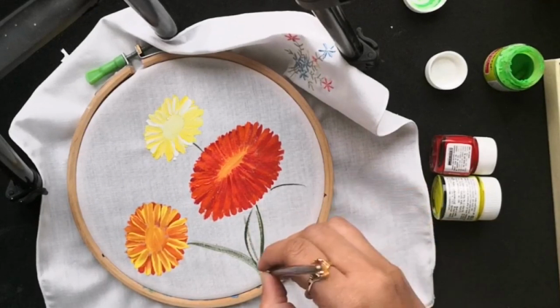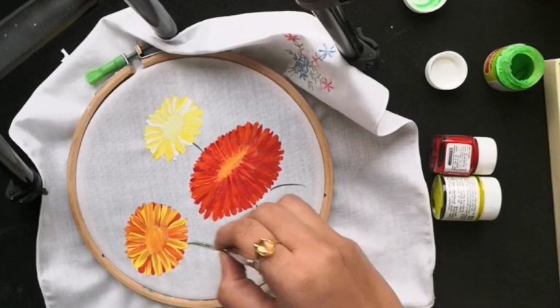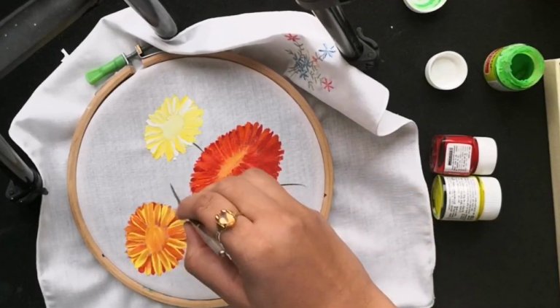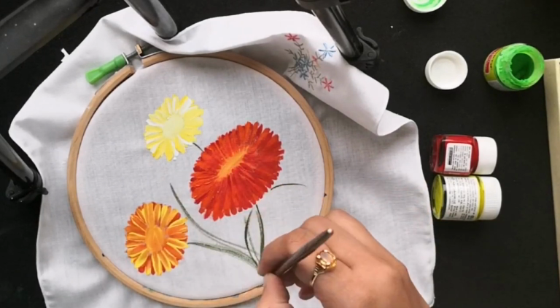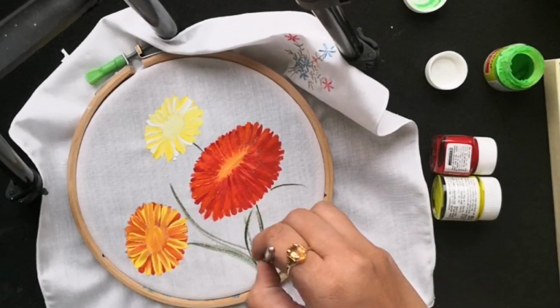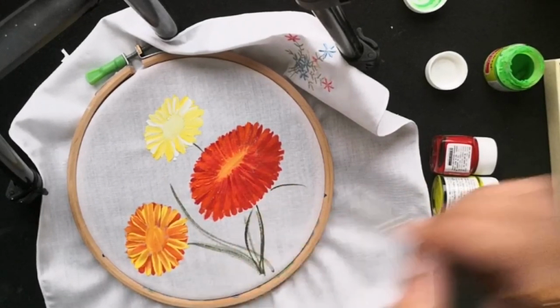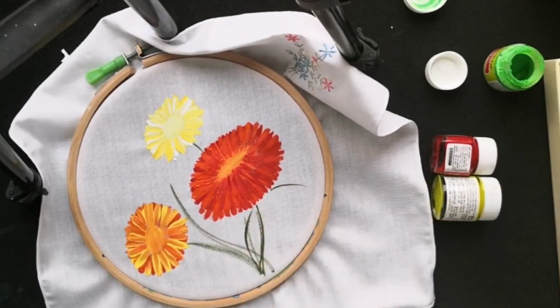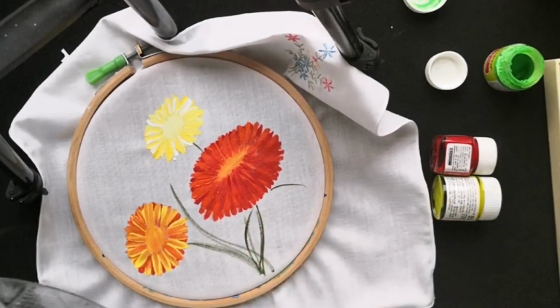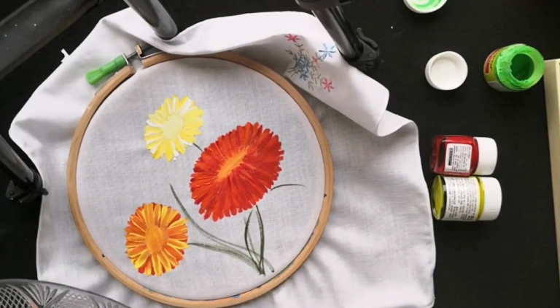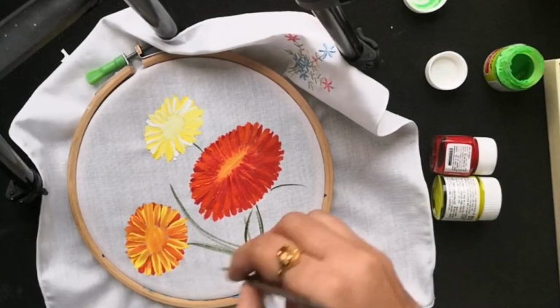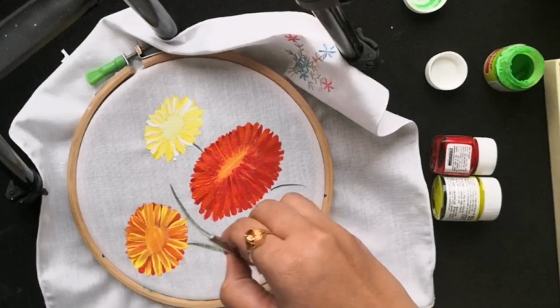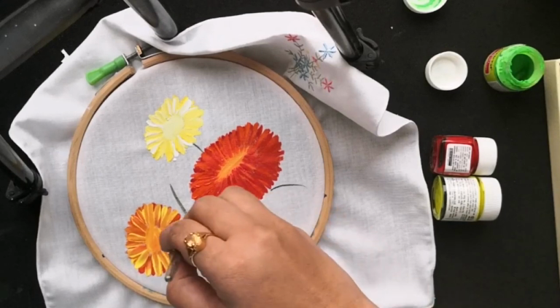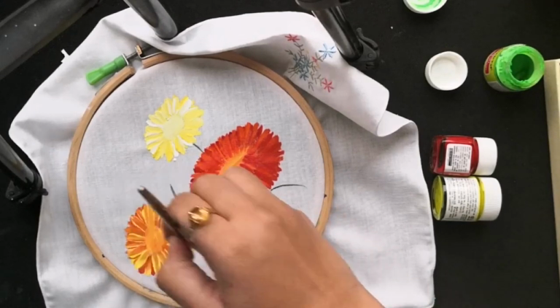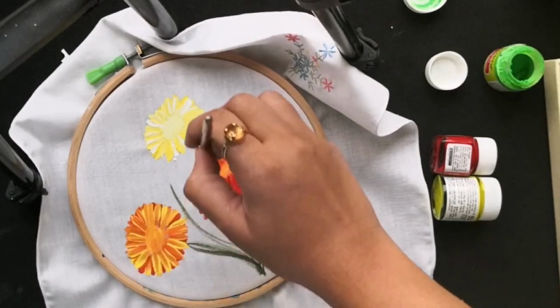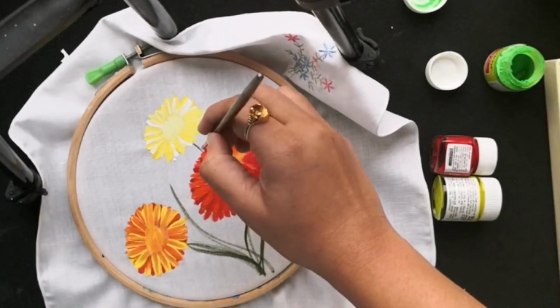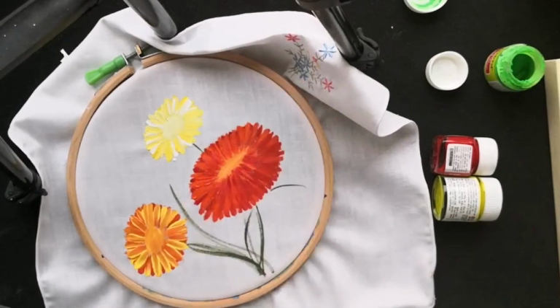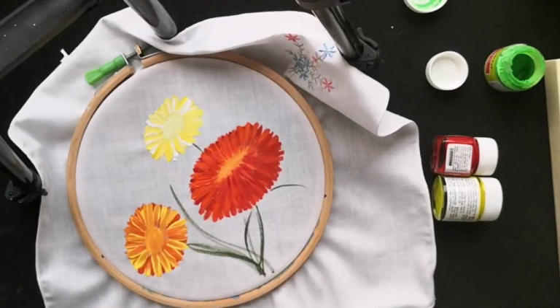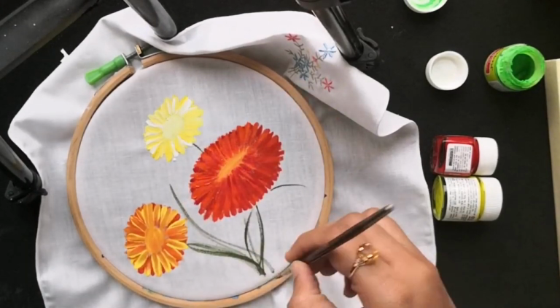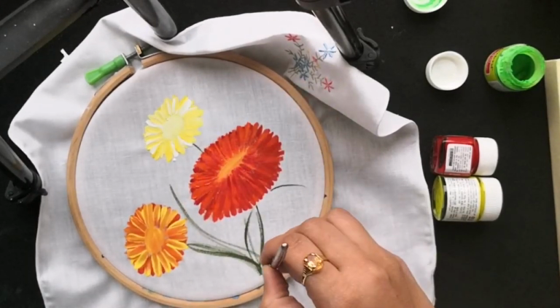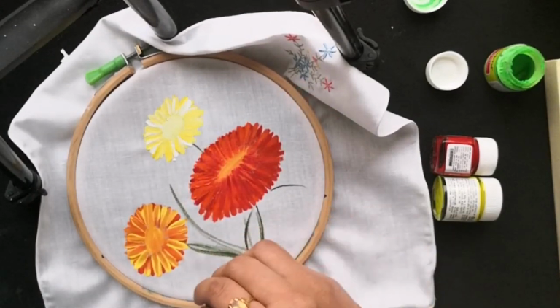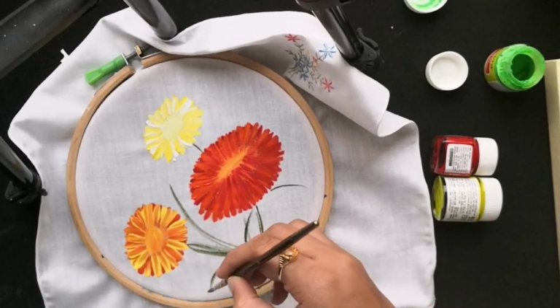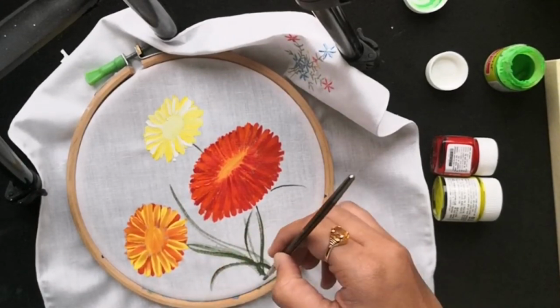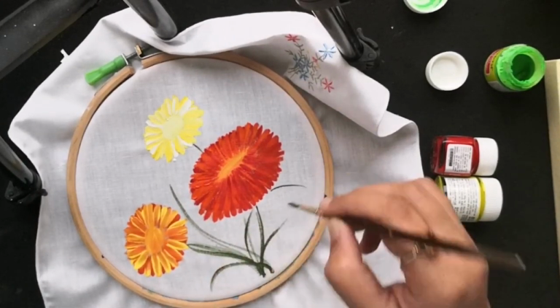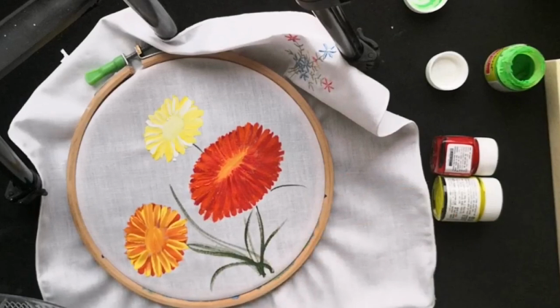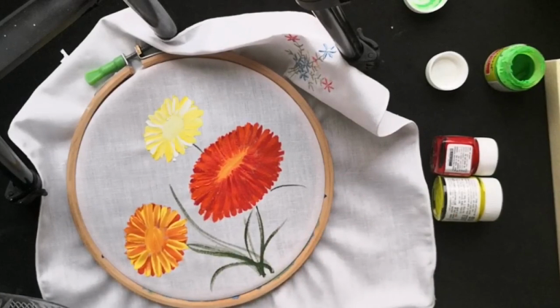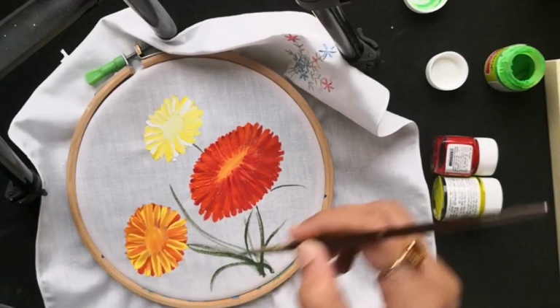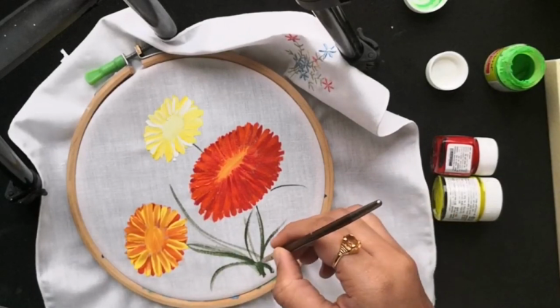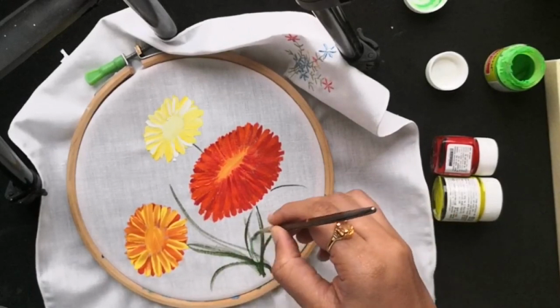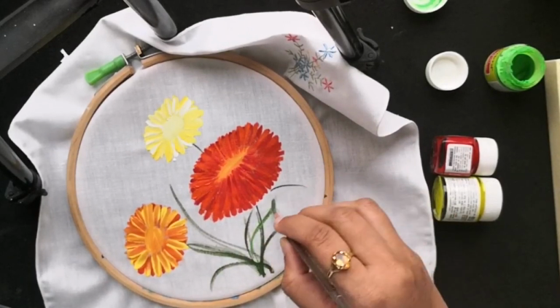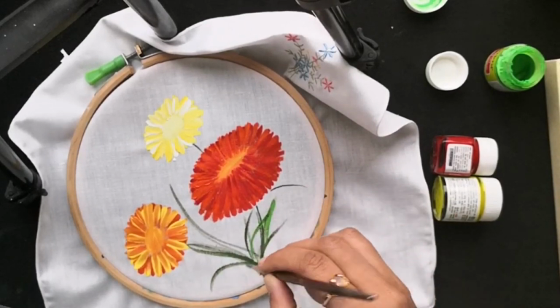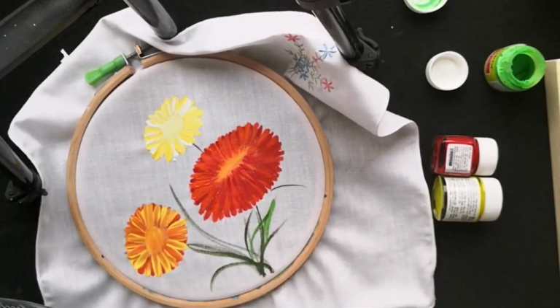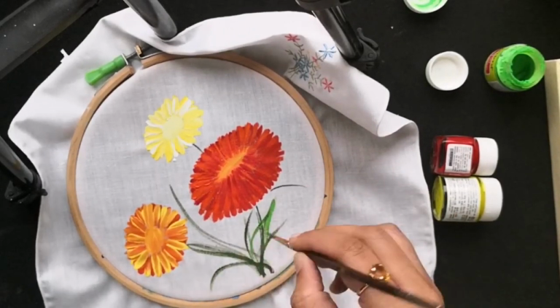With the tip of the same round brush you can add curvy vertical strokes for the stems. And with two shades of green, you can paint these beautiful leaves.